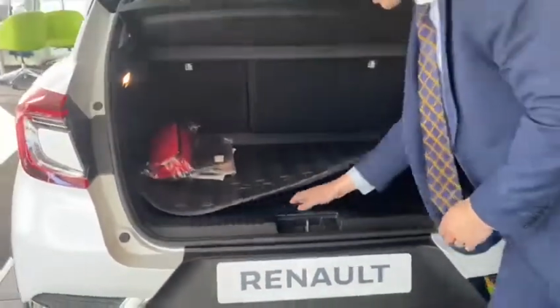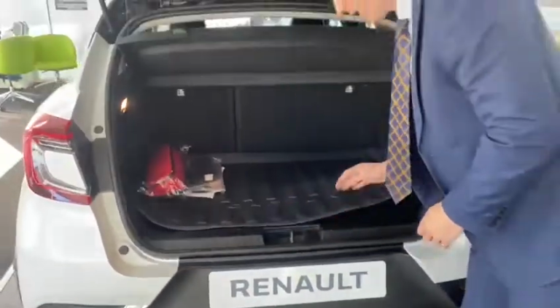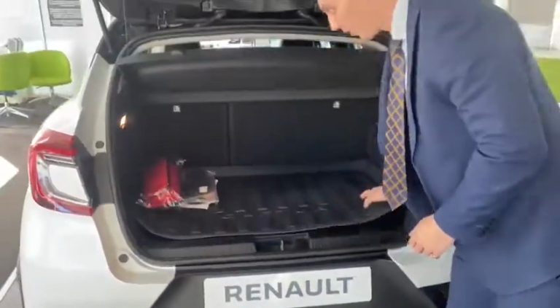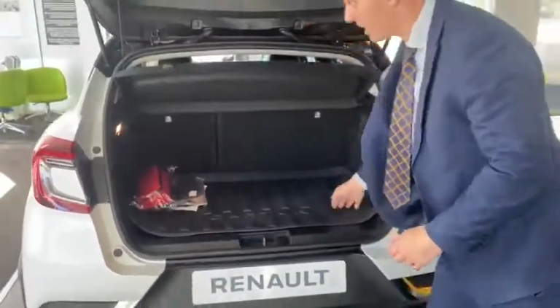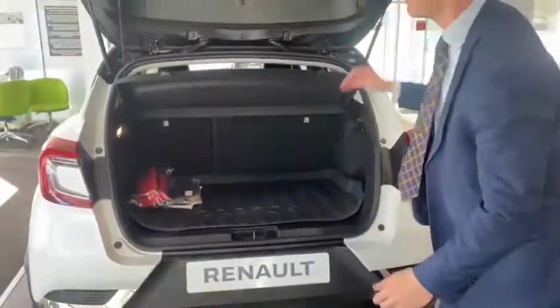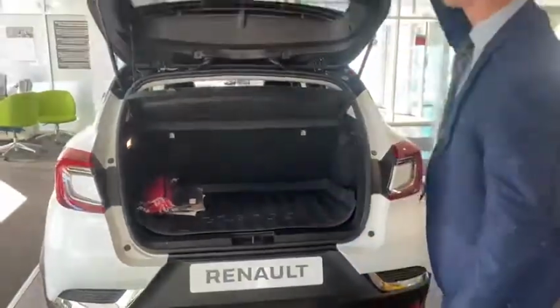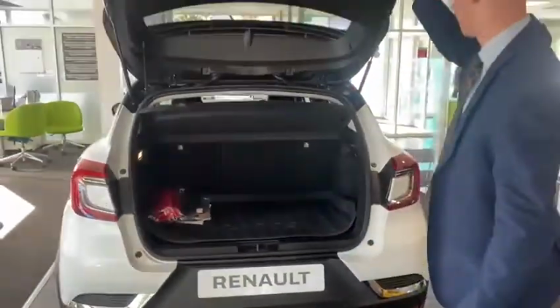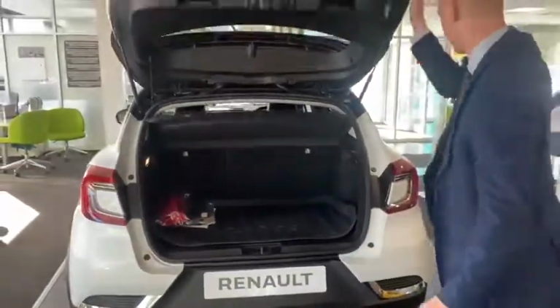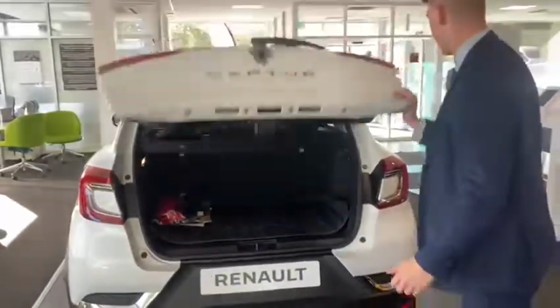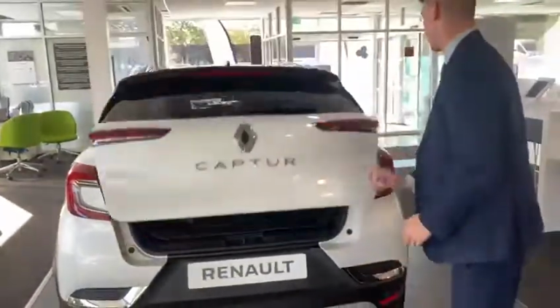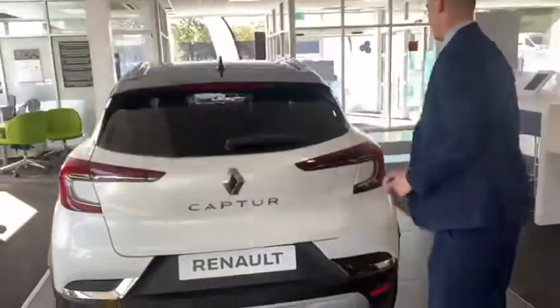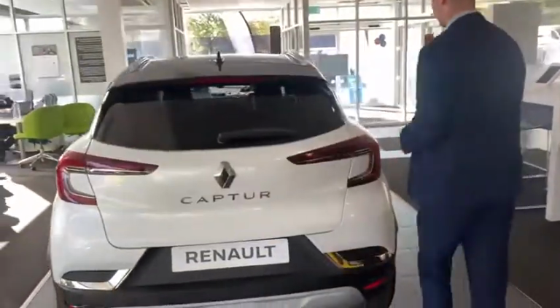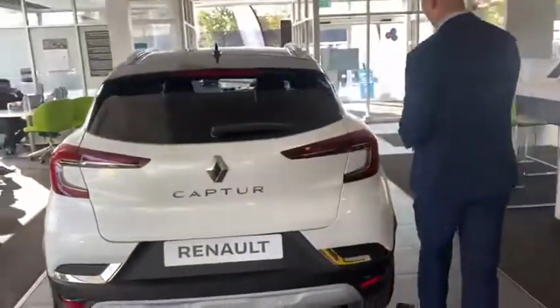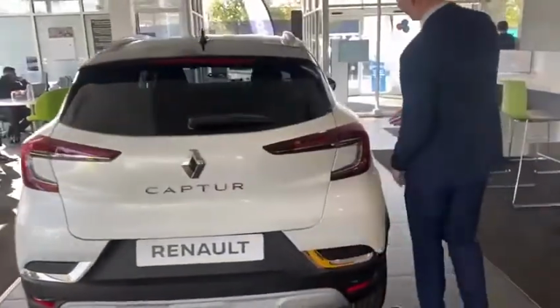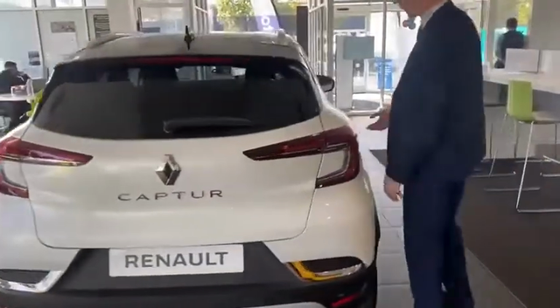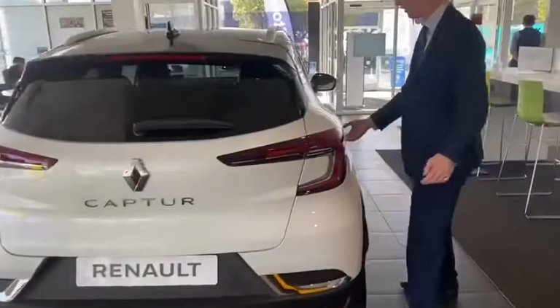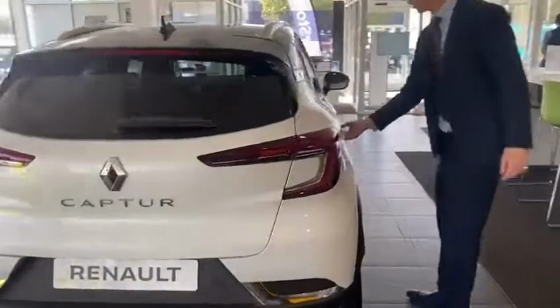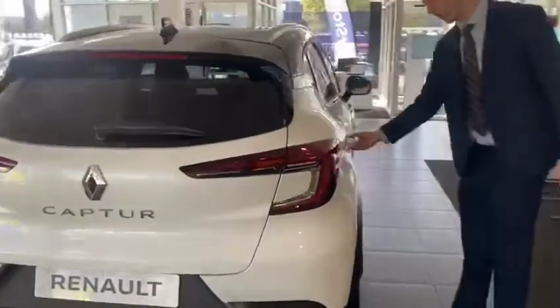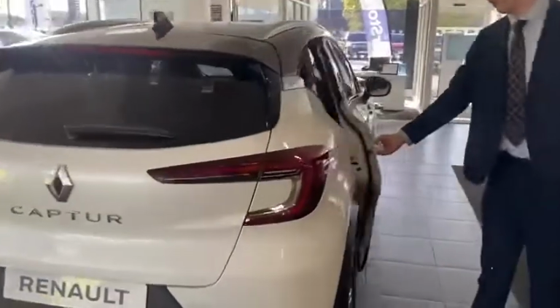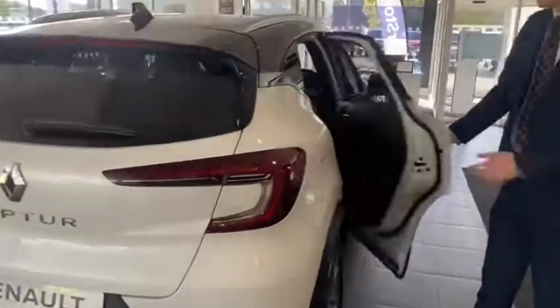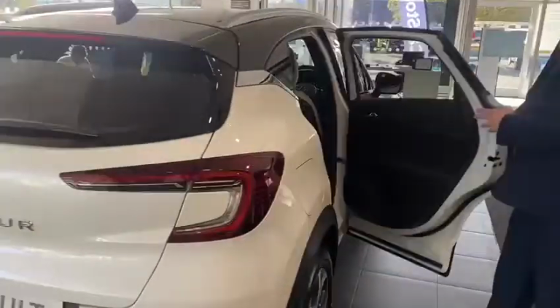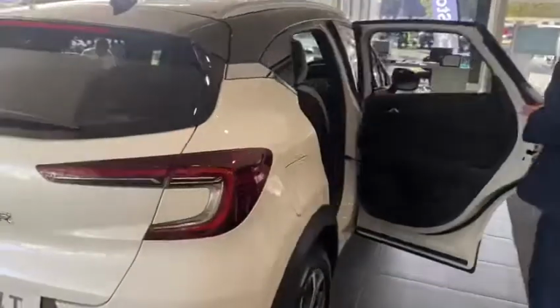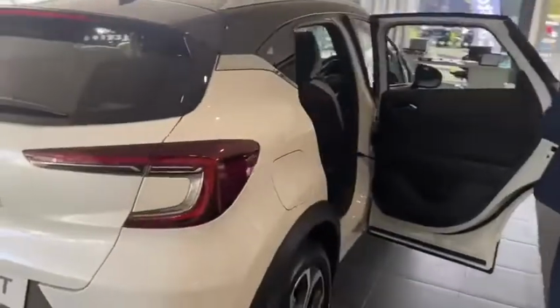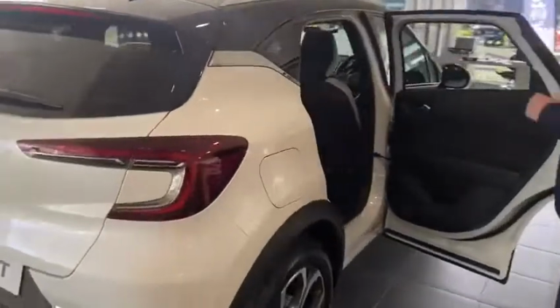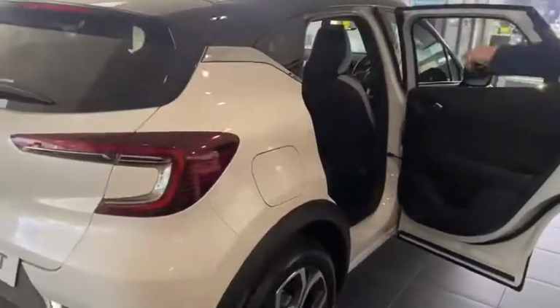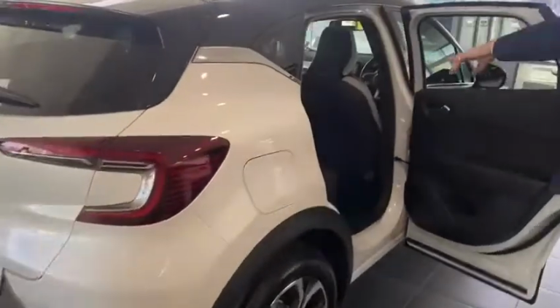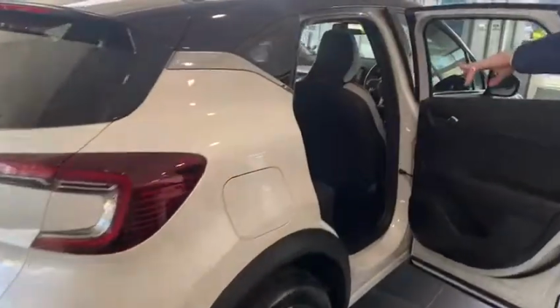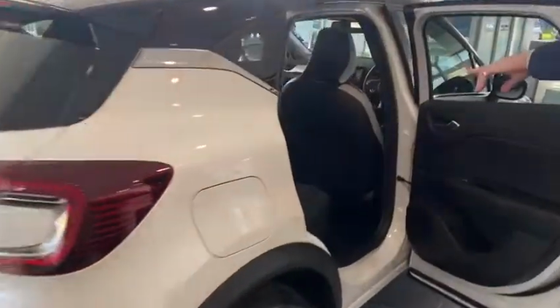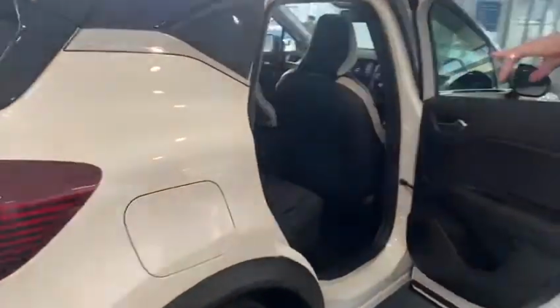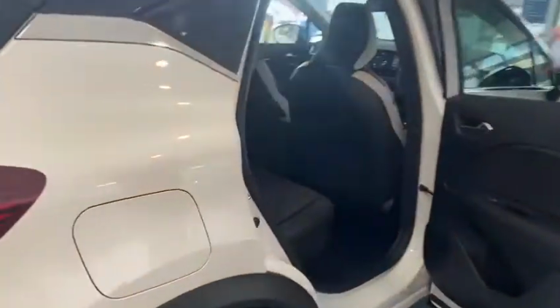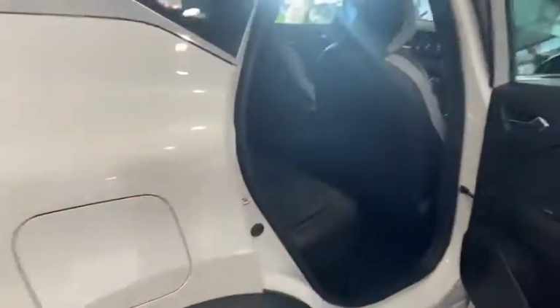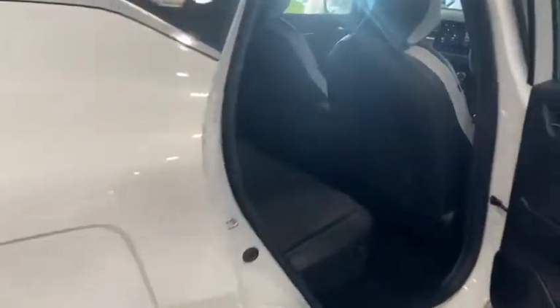Having a look at the rear seats, you get the half leather, half cloth upholstery with the Techno trim, plus USB ports and a 12 volt socket to the rear.